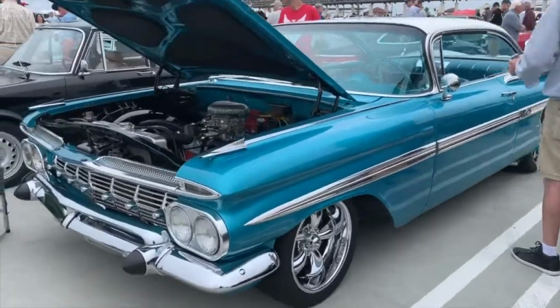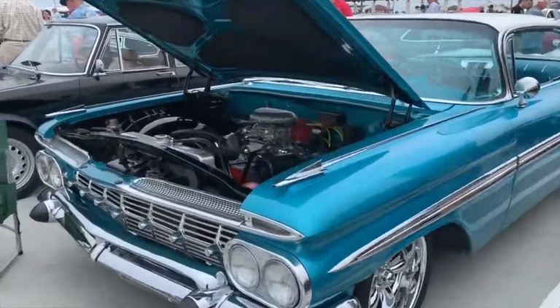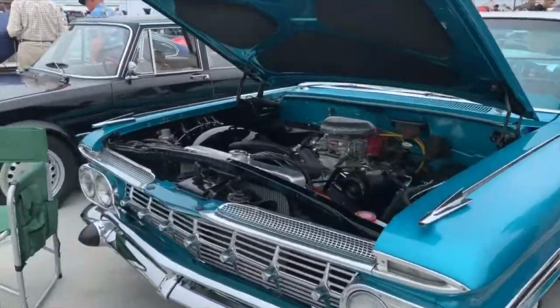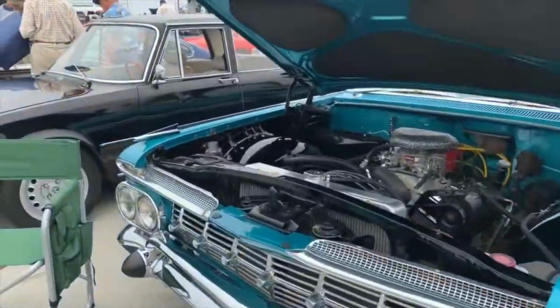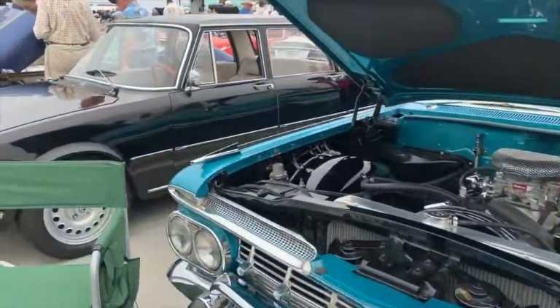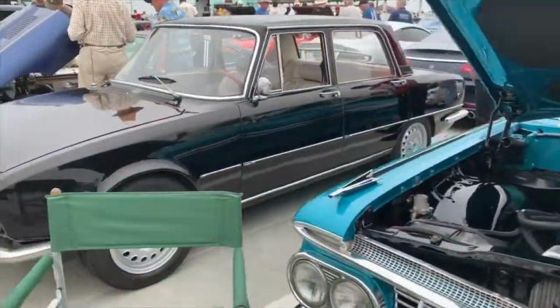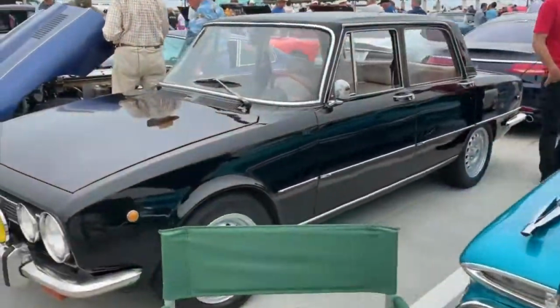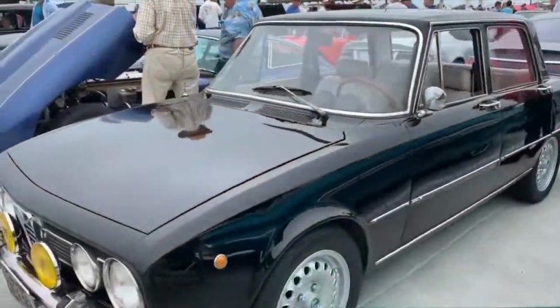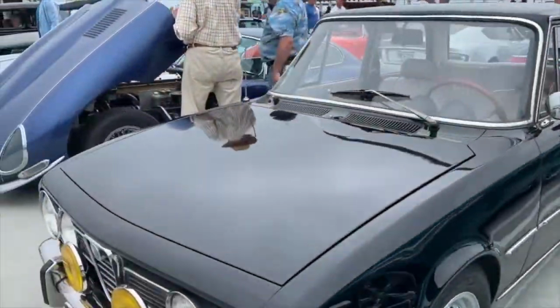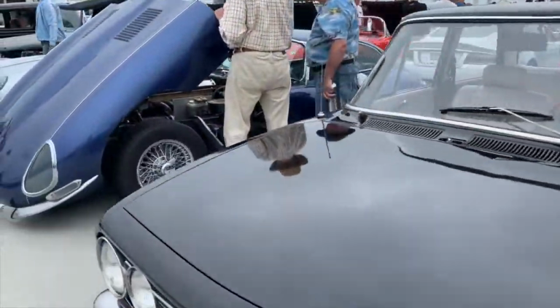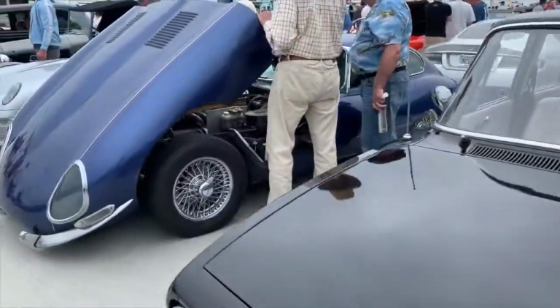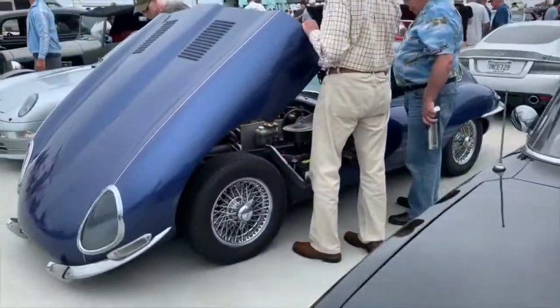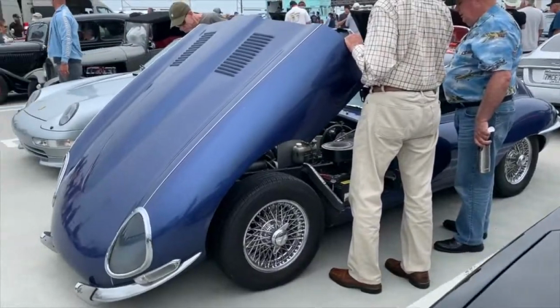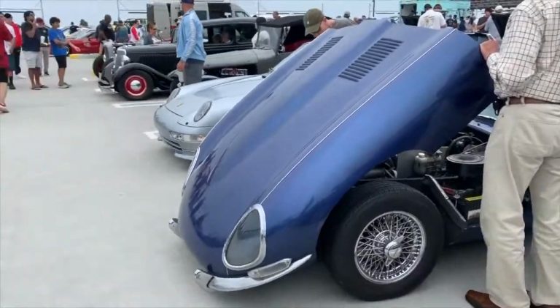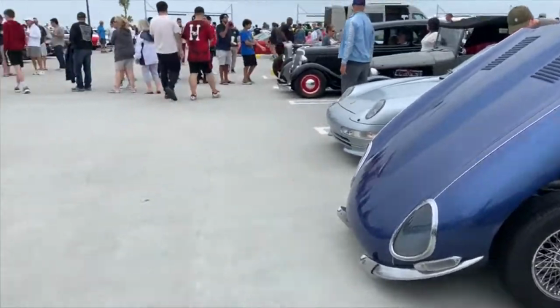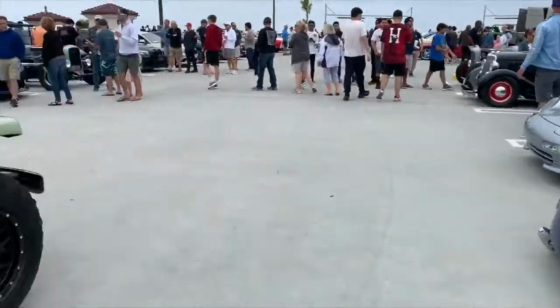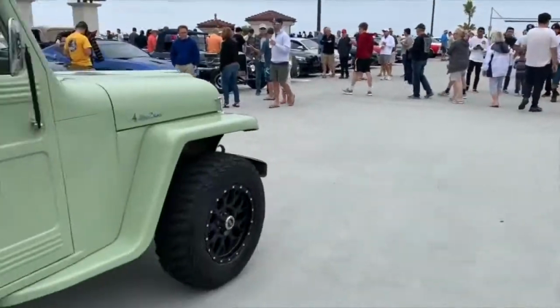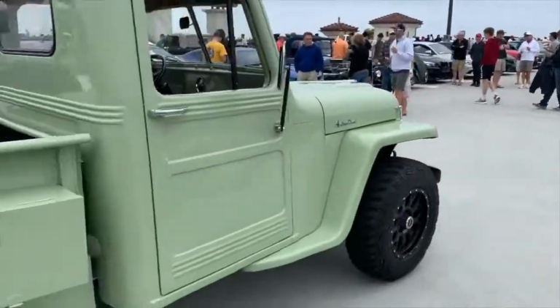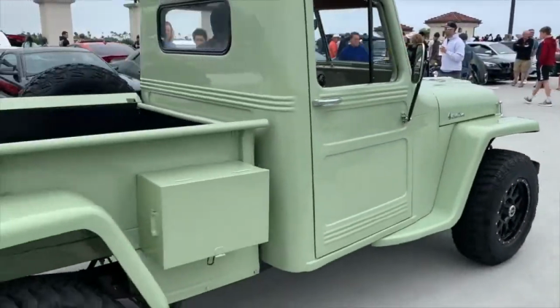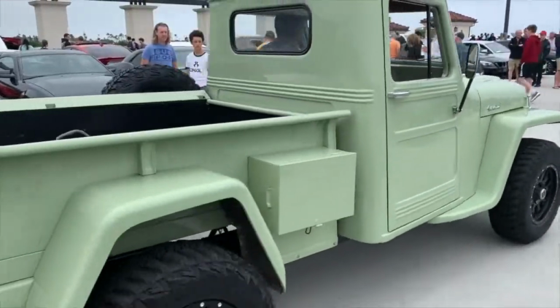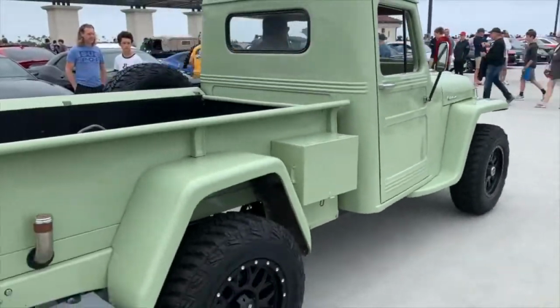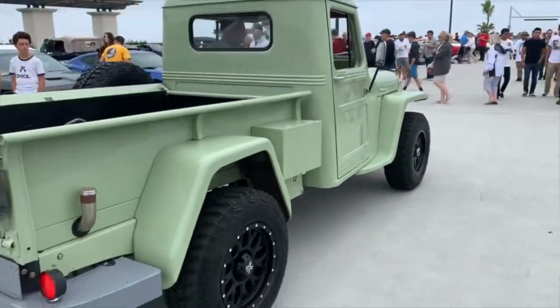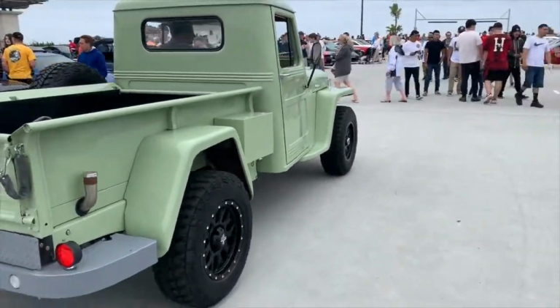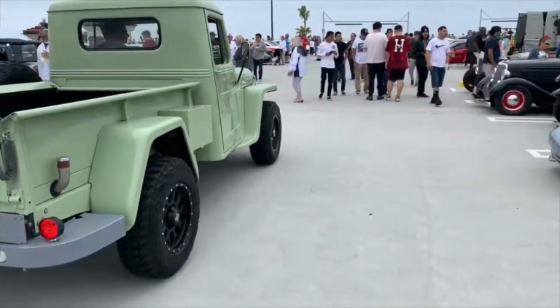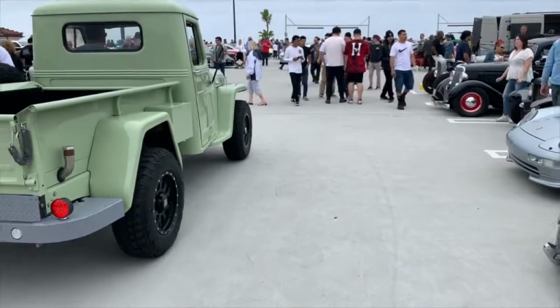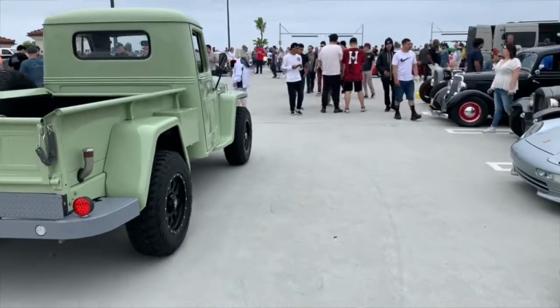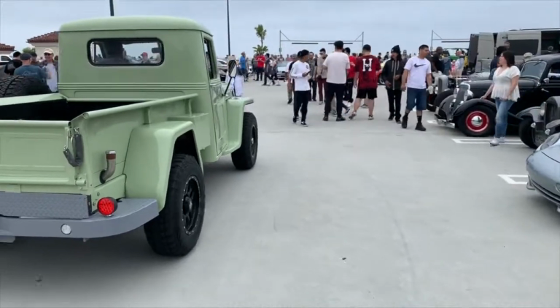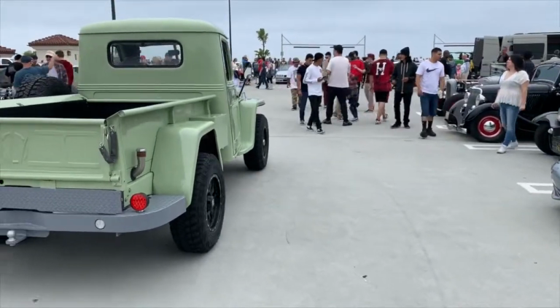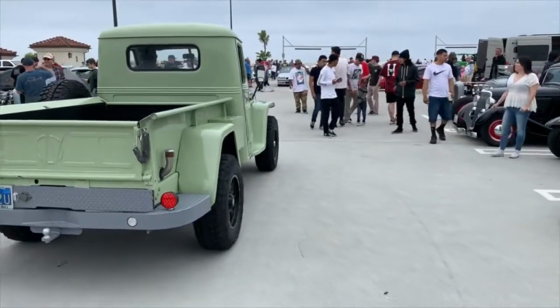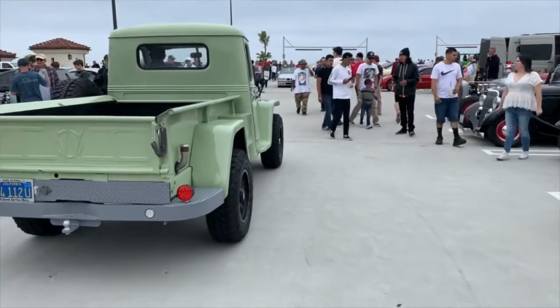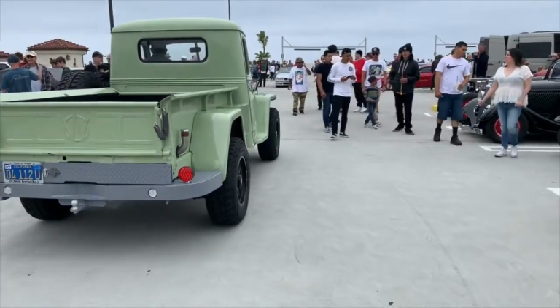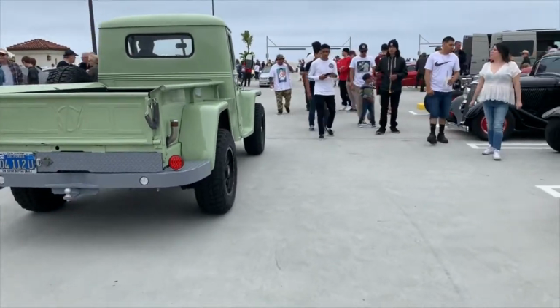Porsche, 59 Chevy — very nice. Alfa Romeo. Hey, this is cool — check this out, this is like car of the week type material there. Look at that — isn't that great? Old Willys.